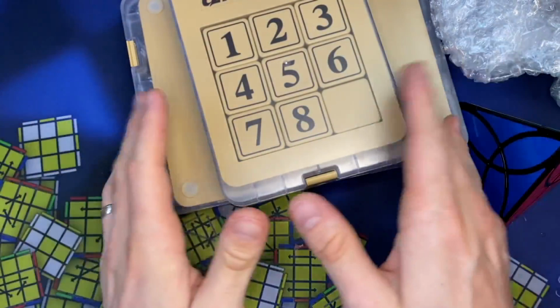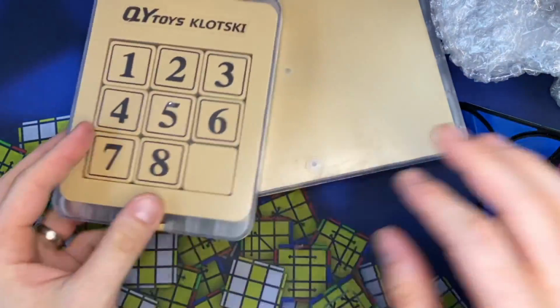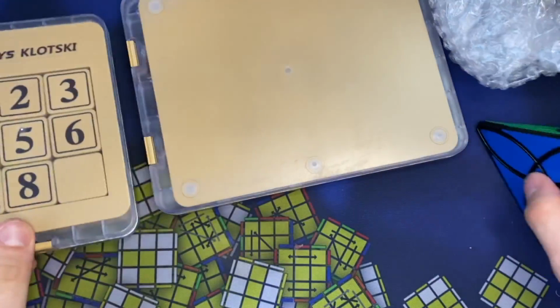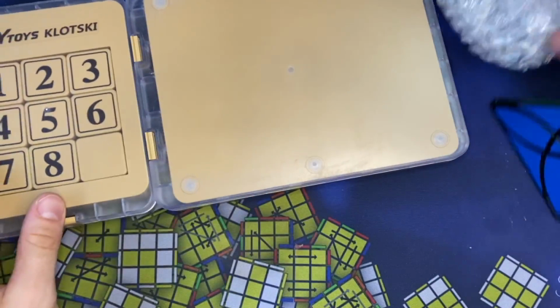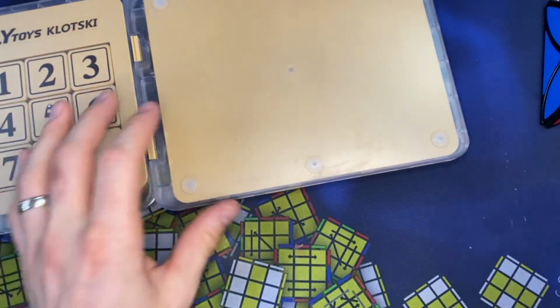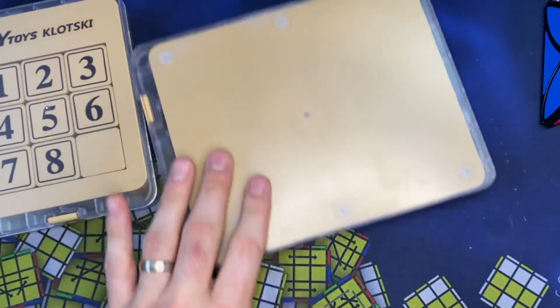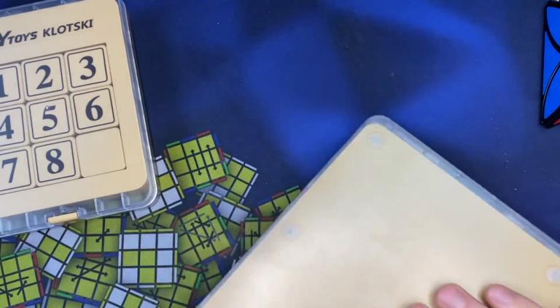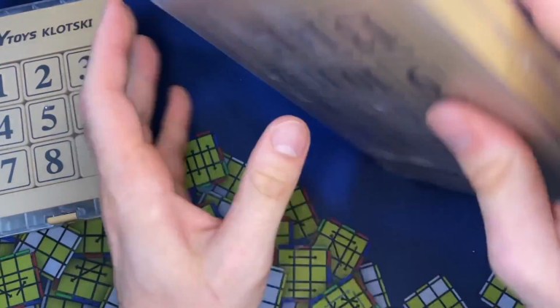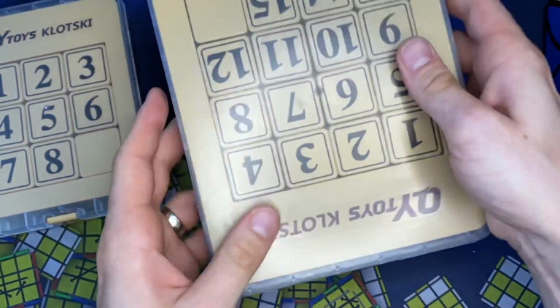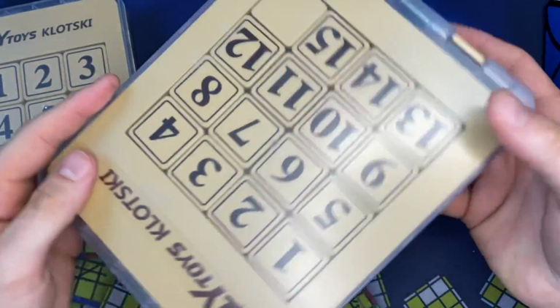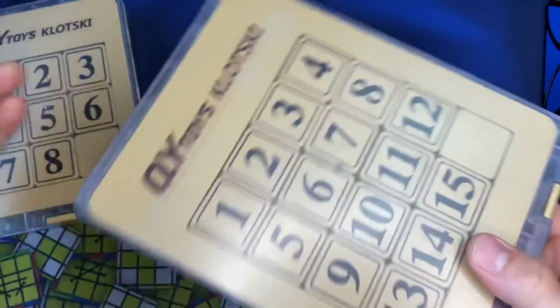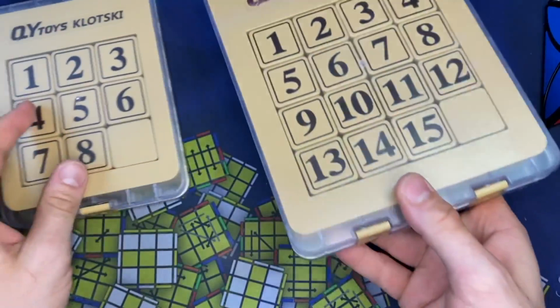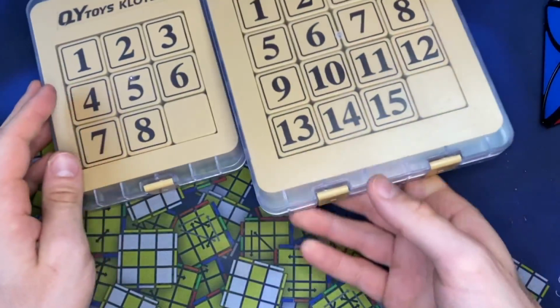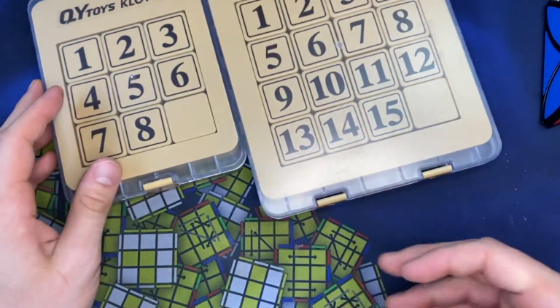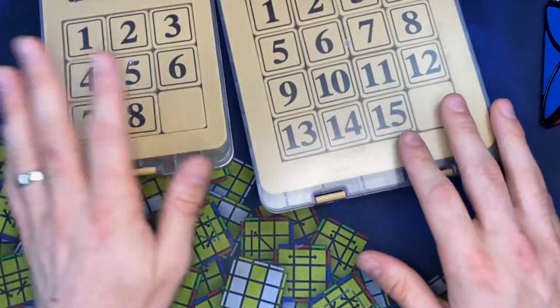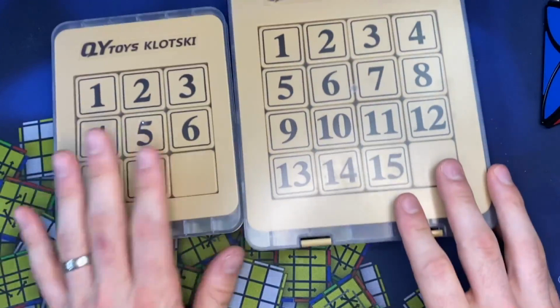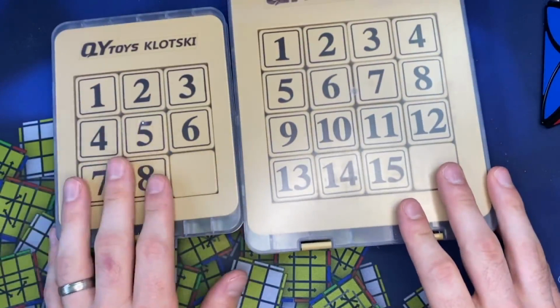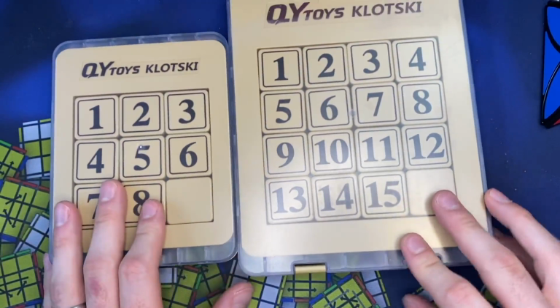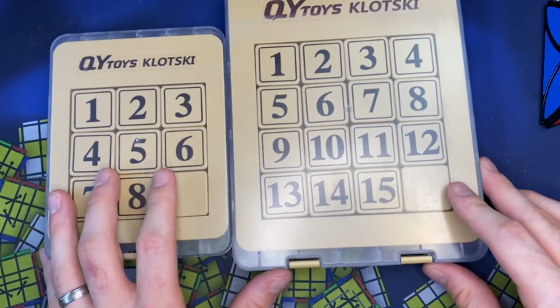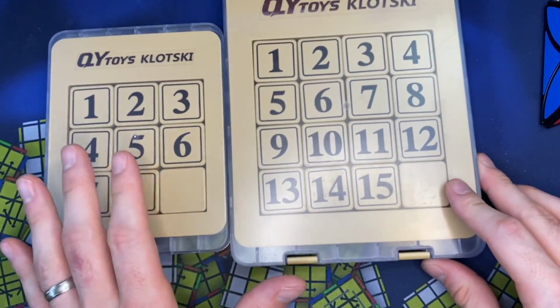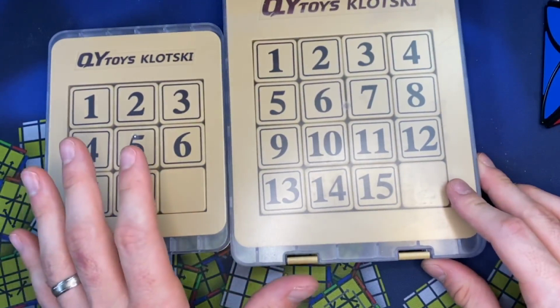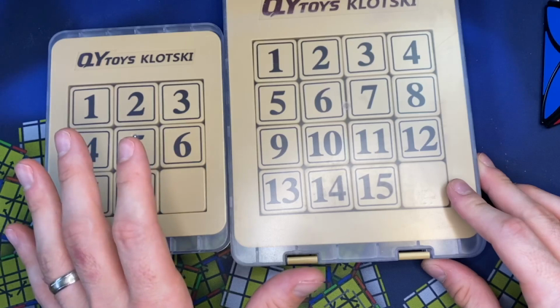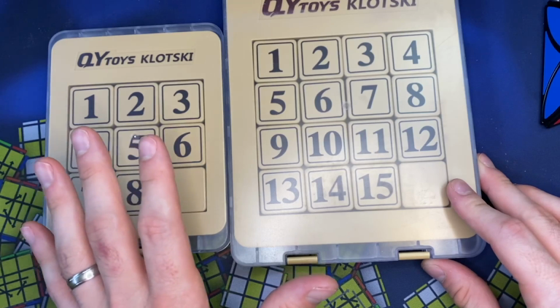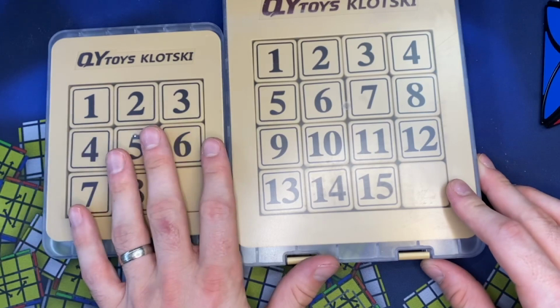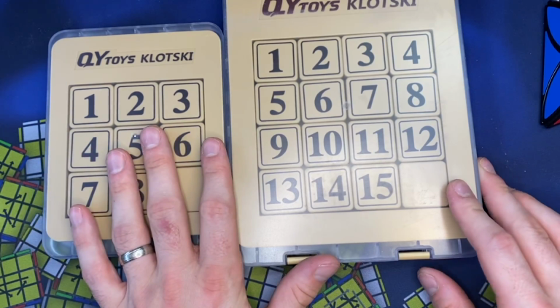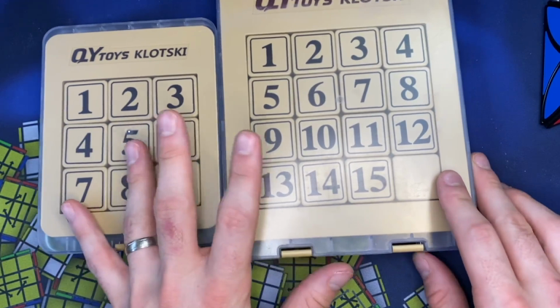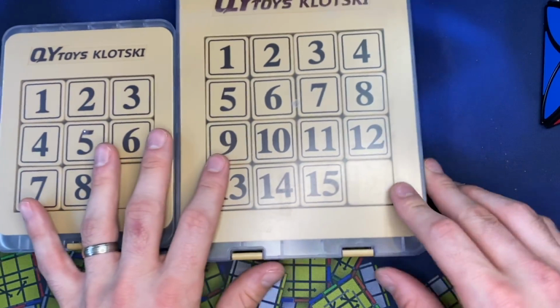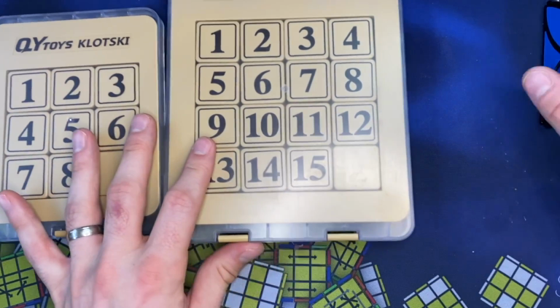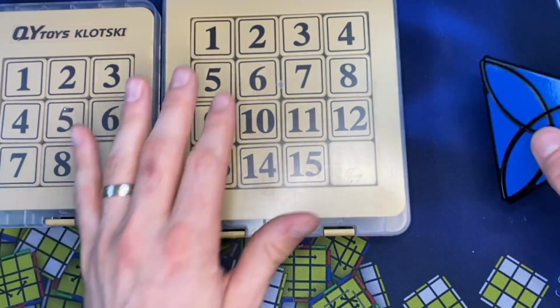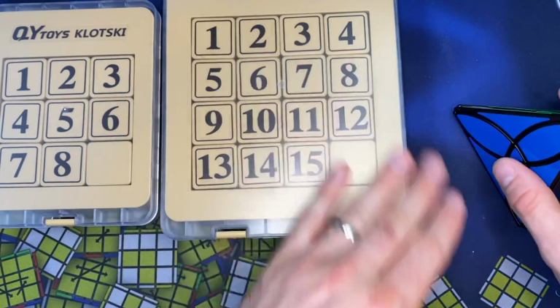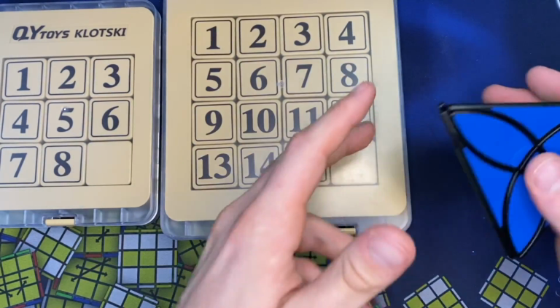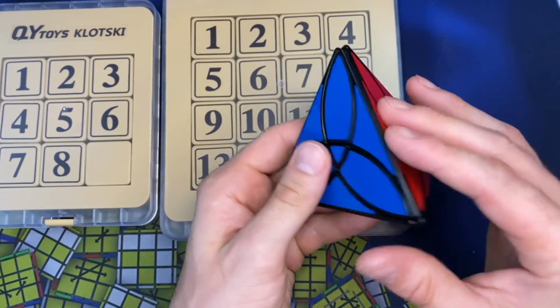We've got a couple things here. I've been wanting to check this out. I got this one from SpeedCube Shop, but this is from Qiyi. Let's look at this first.